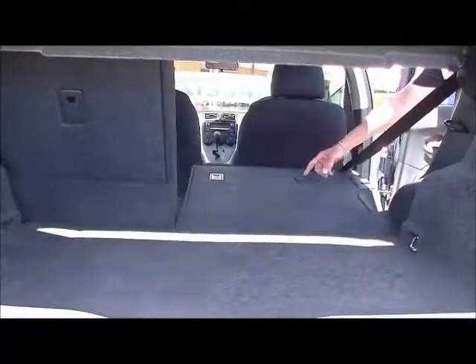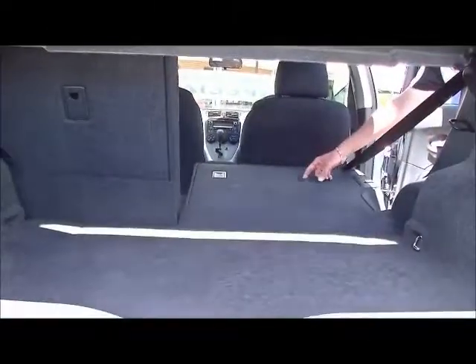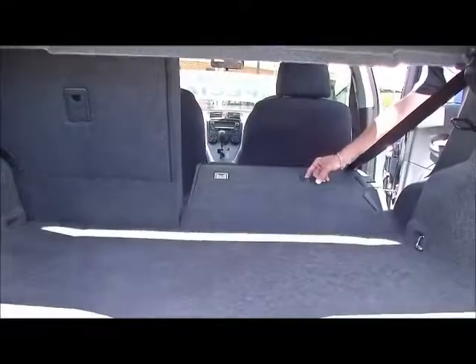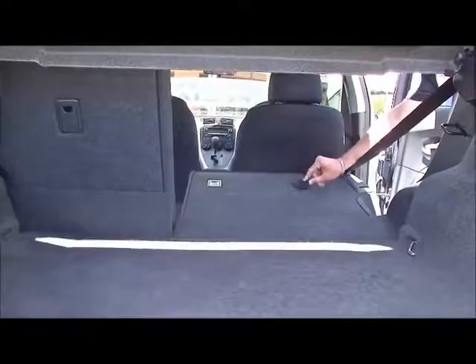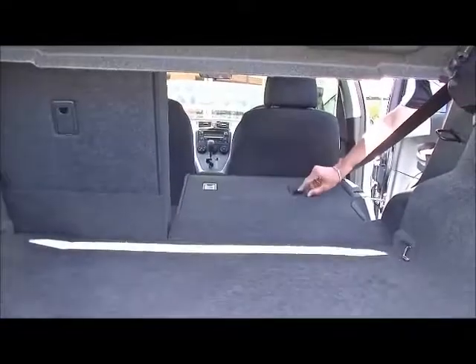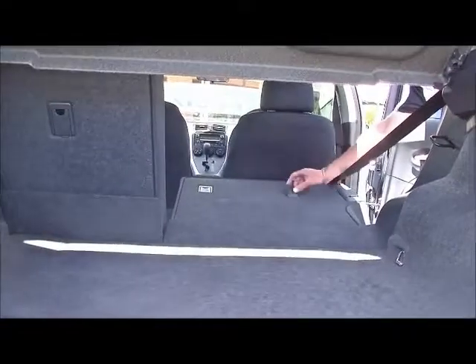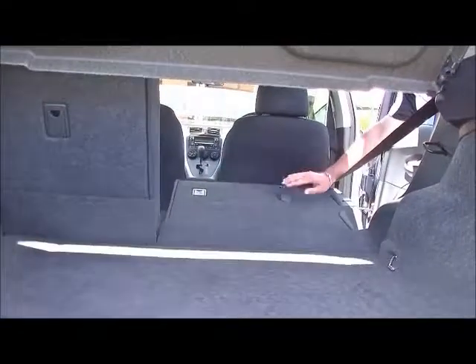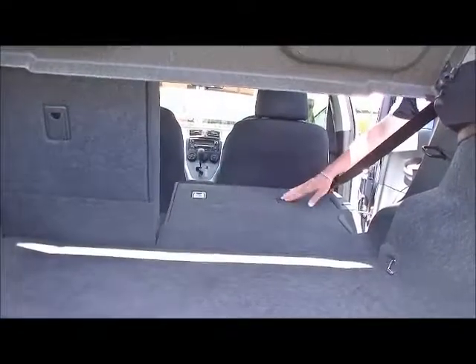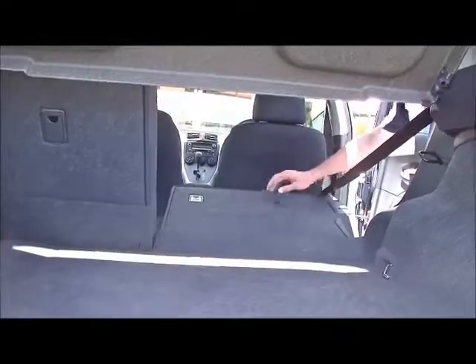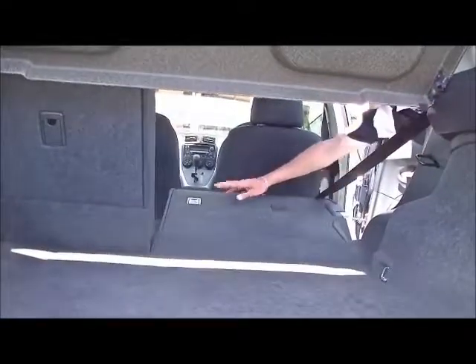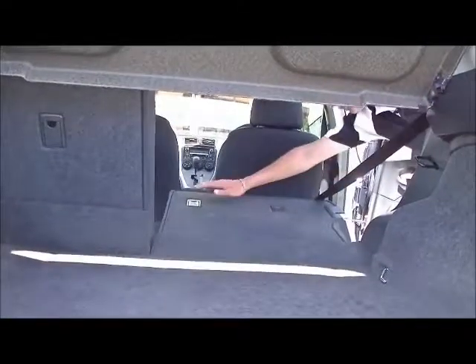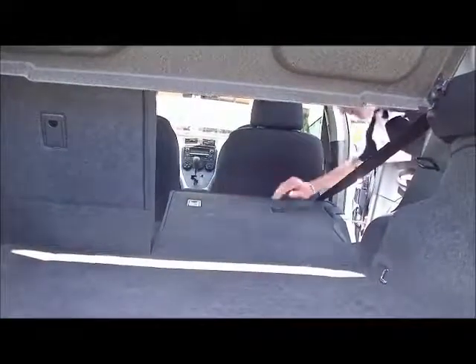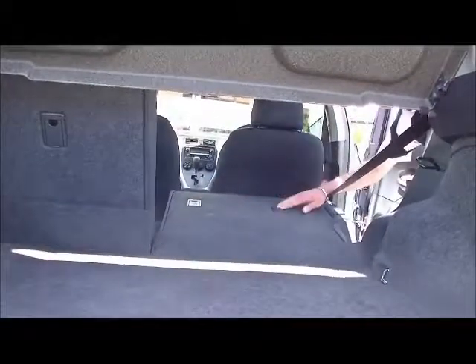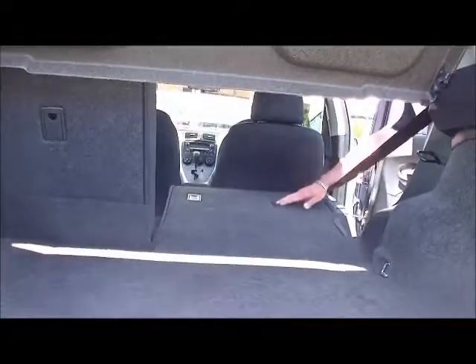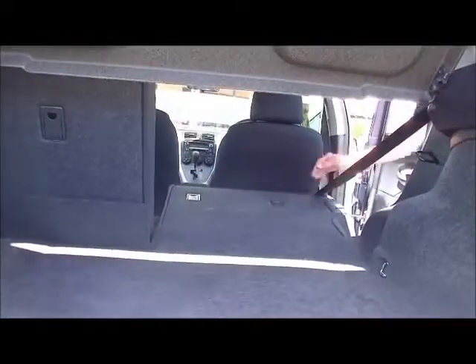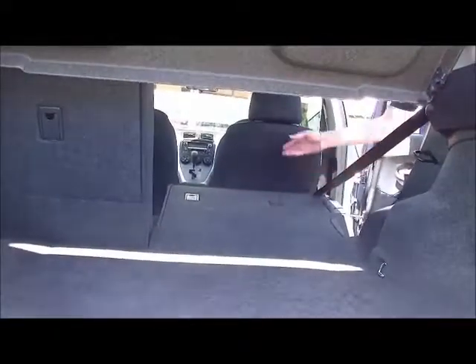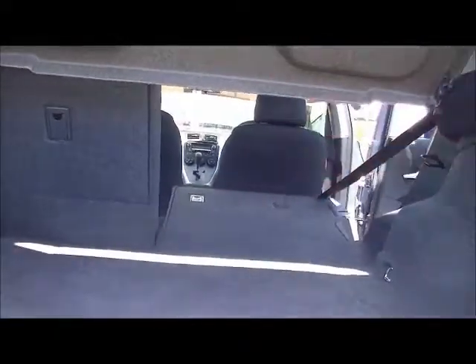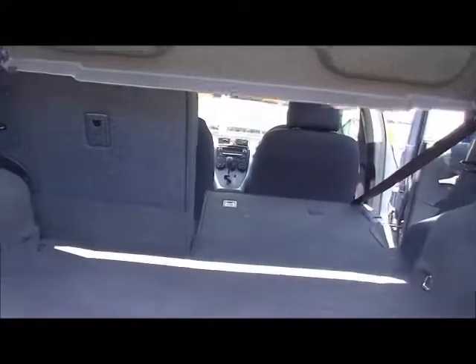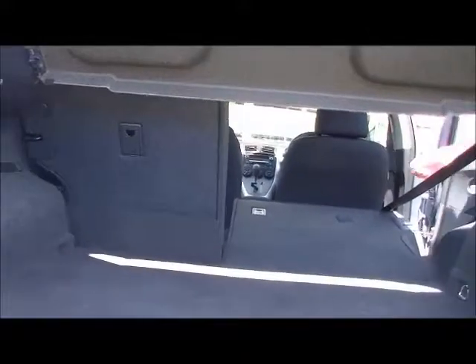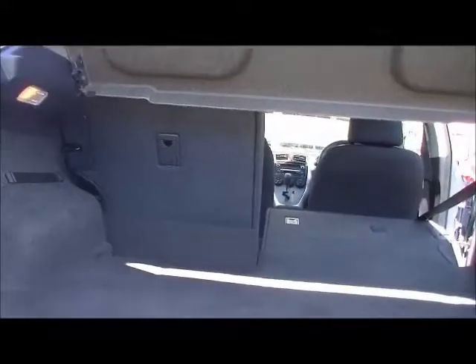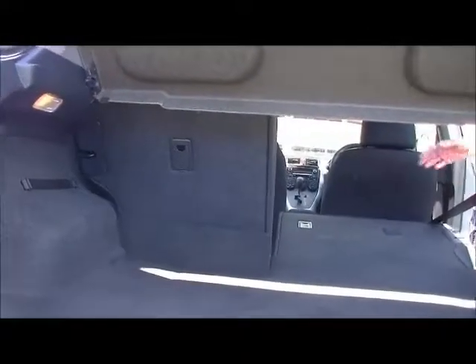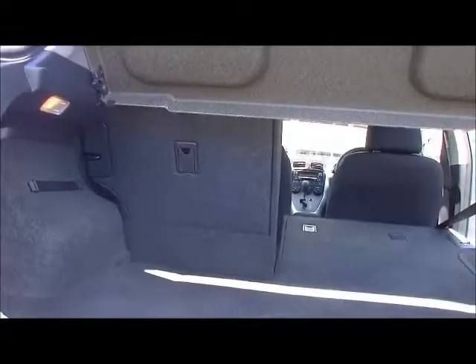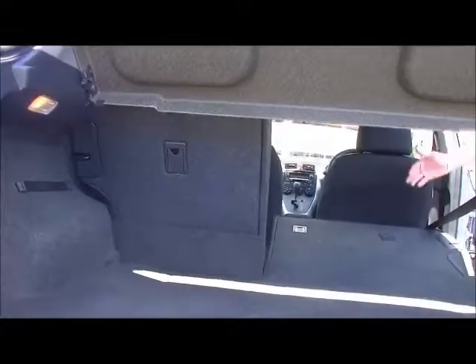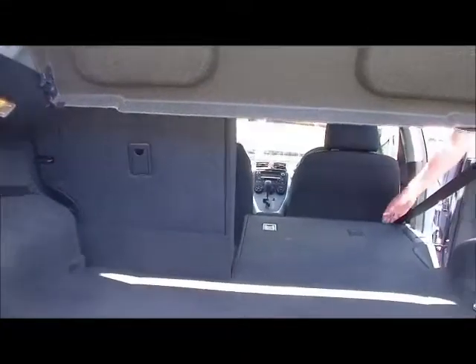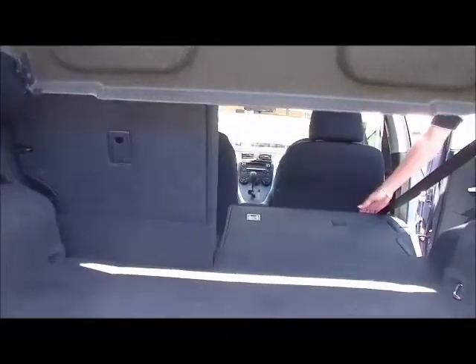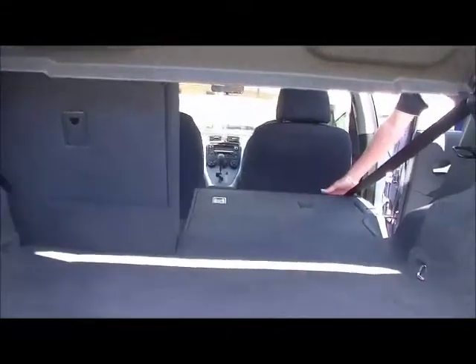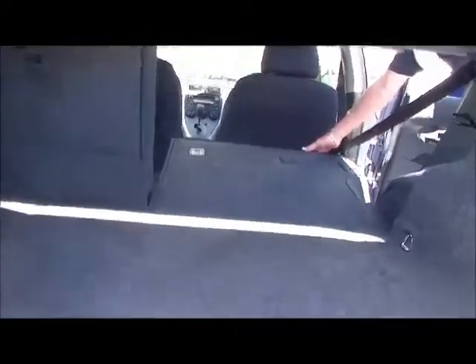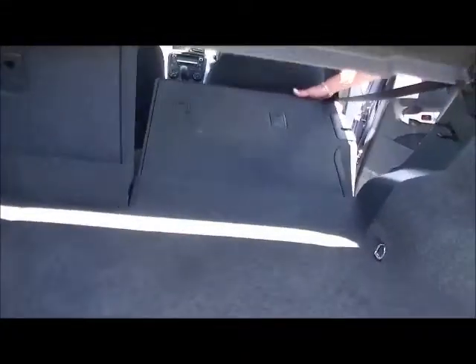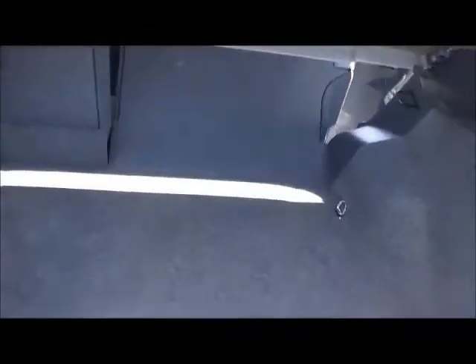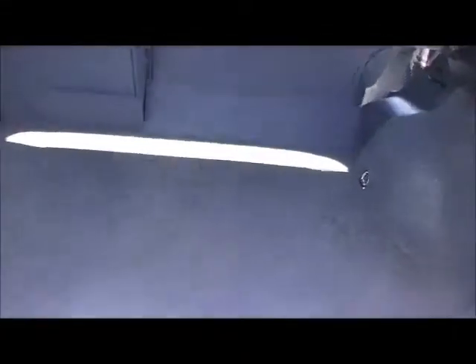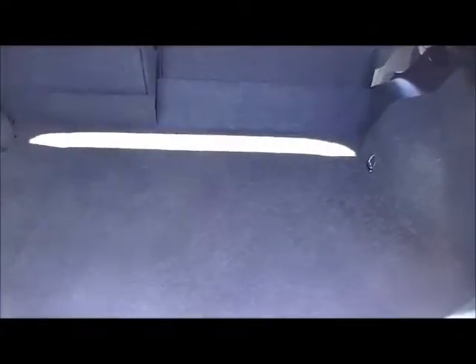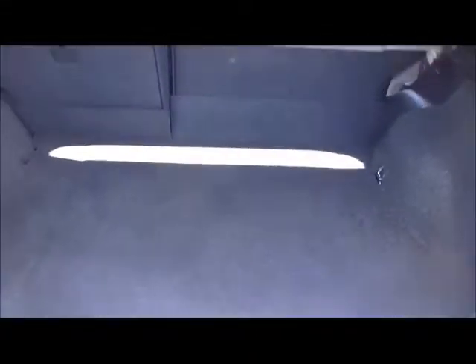For extra storage space there are 60/40 split-fold seats. When you drop them down they fold completely flat, creating a really large storage area. The factory child seat anchor points are on the back of the seat rather than taking up space as in earlier model cars — just a really simple setup.